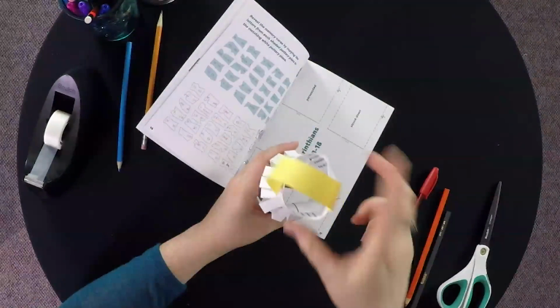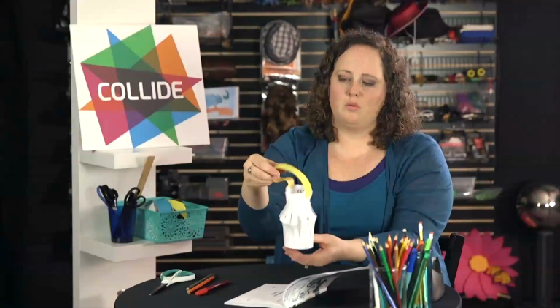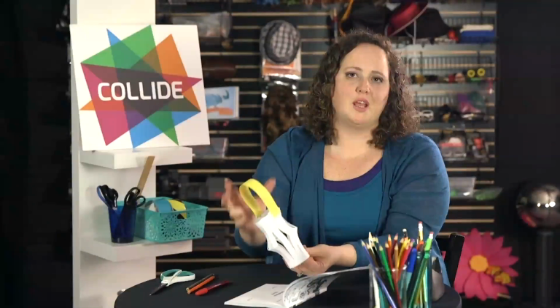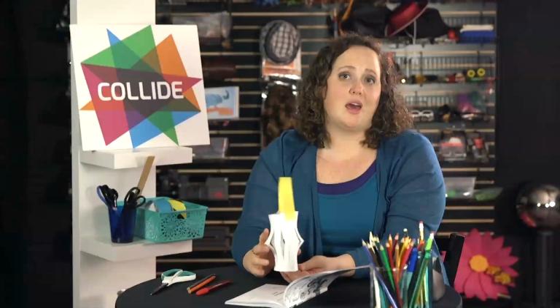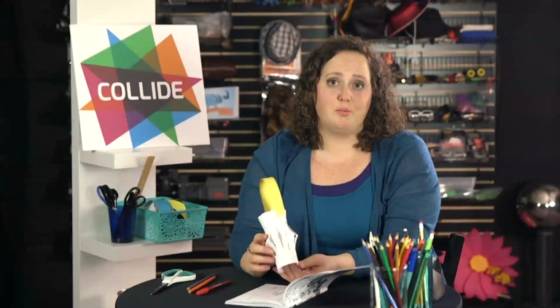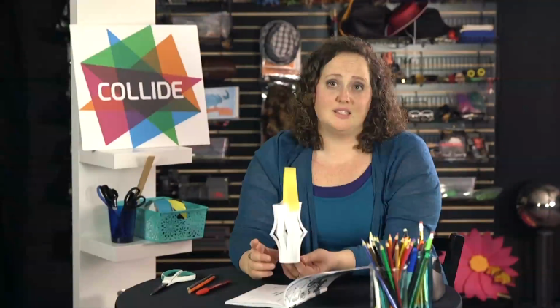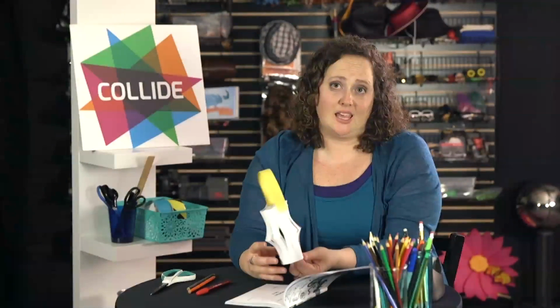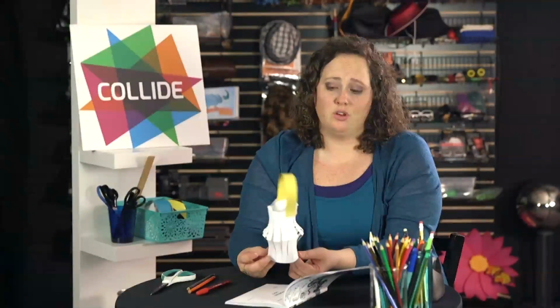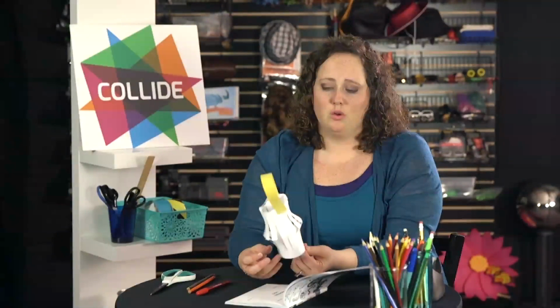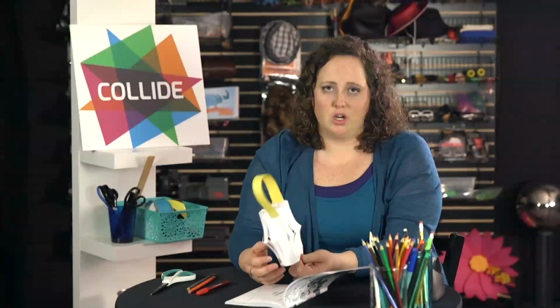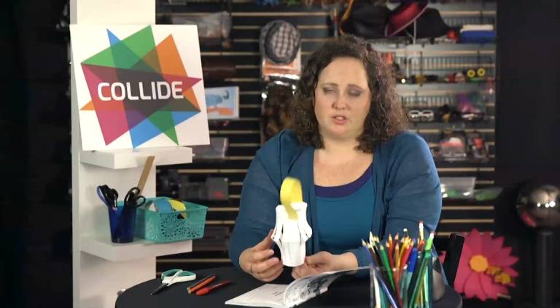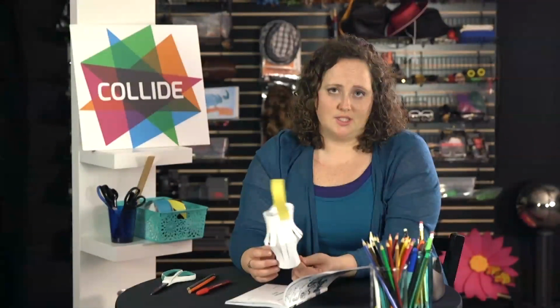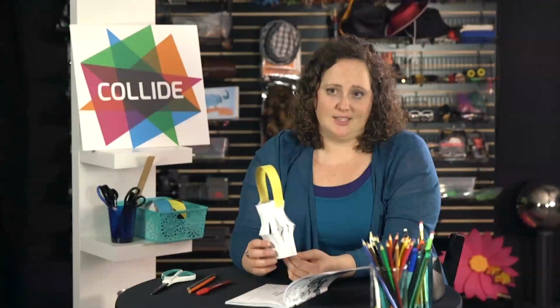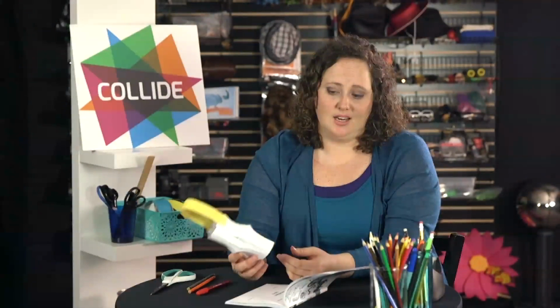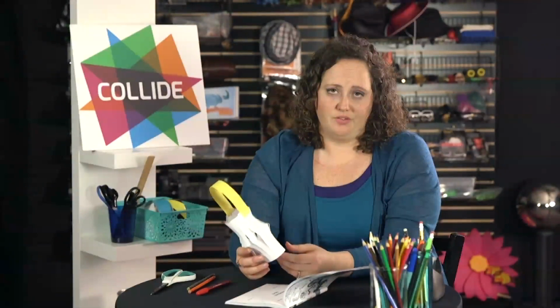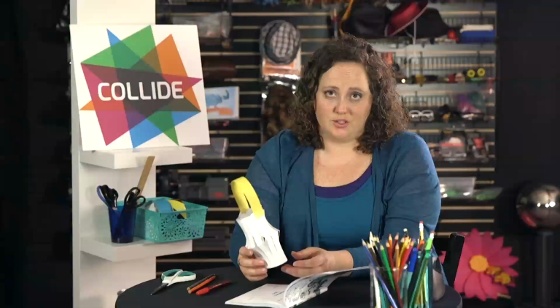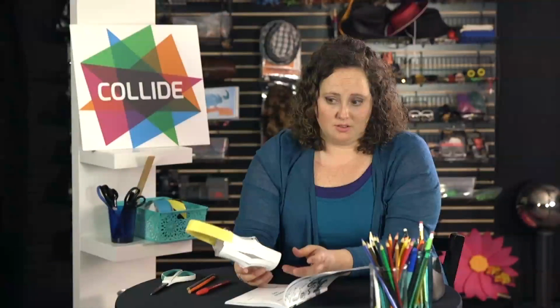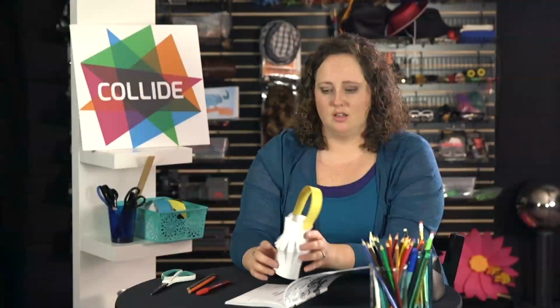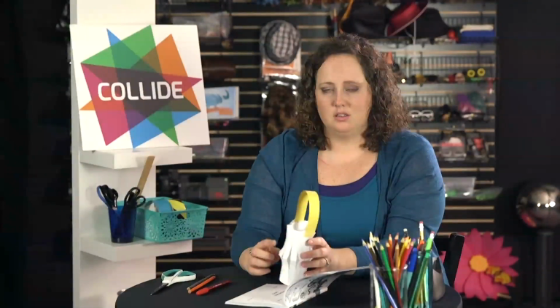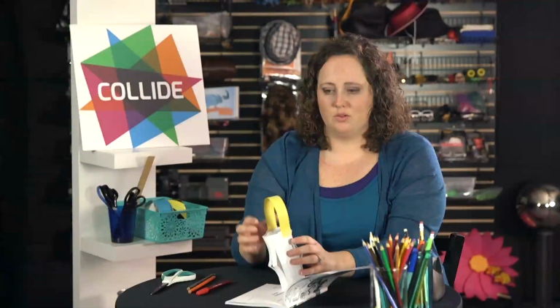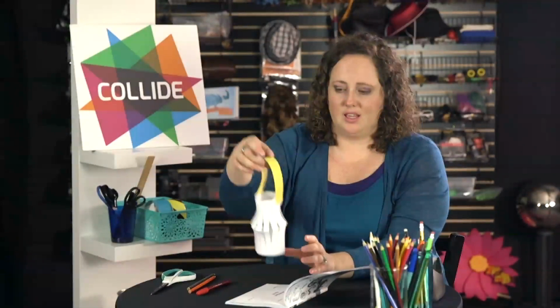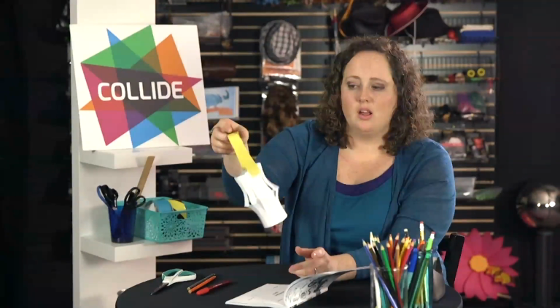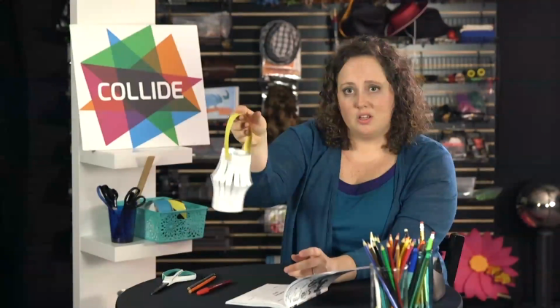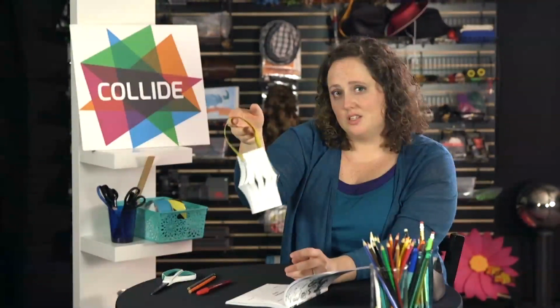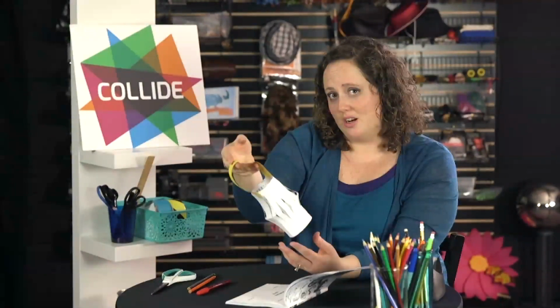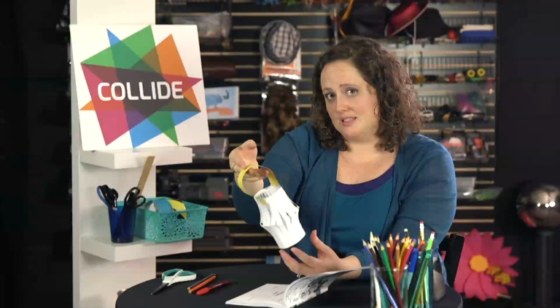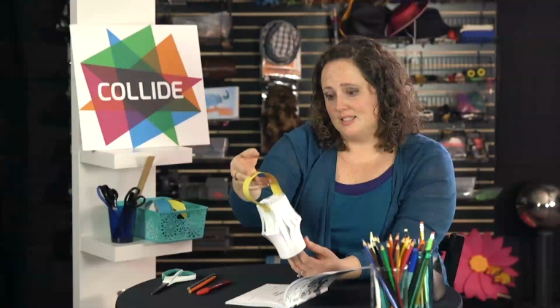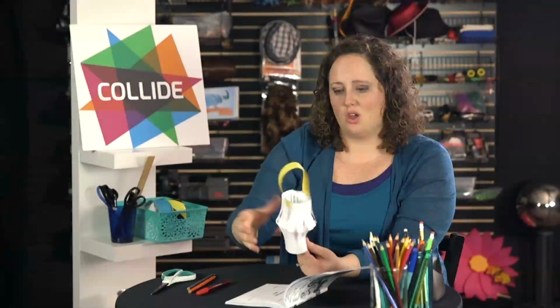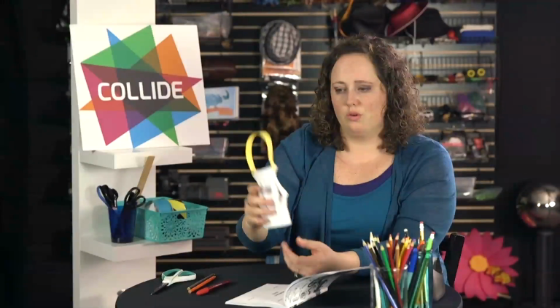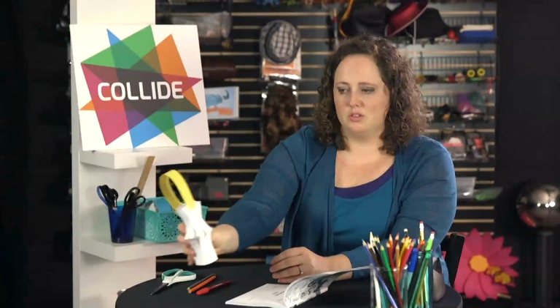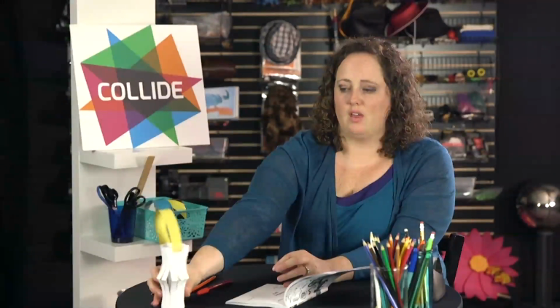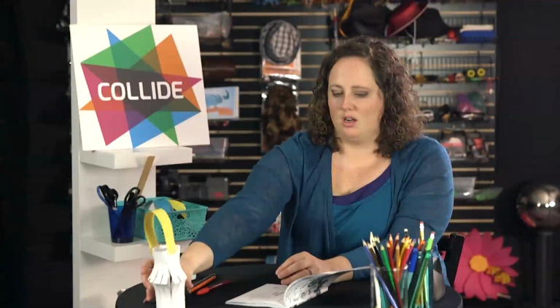You can cut a scrap piece of paper as a handle. You might want to bring in a battery operated tea light candle — encourage students to use that instead of an actual candle with their lantern. We're going to use the lantern later in this lesson, so we'll just leave that right here.